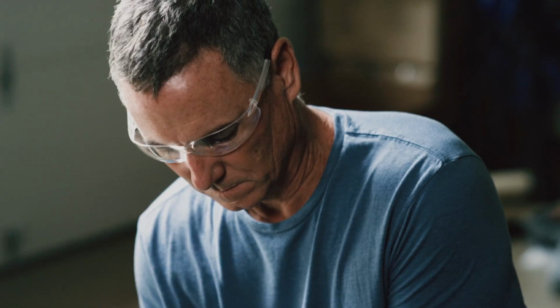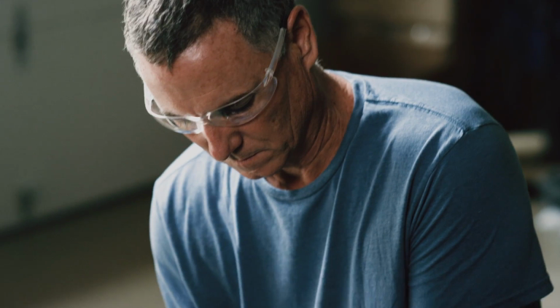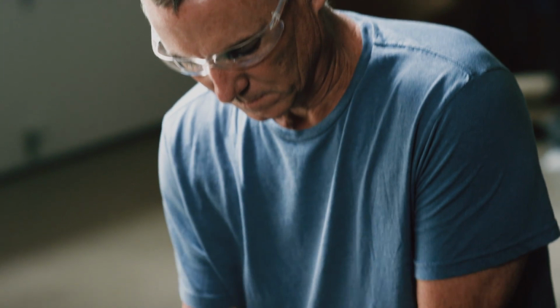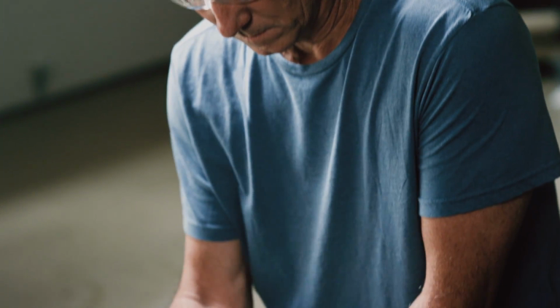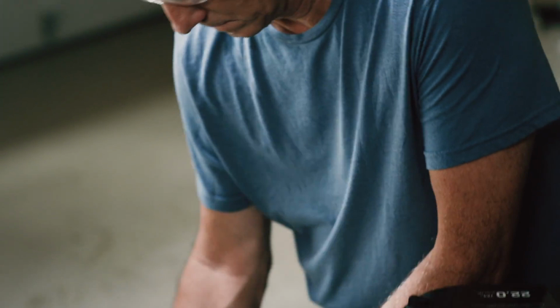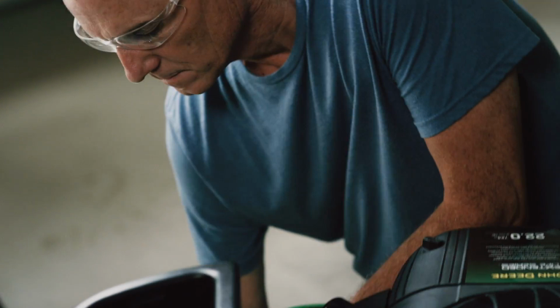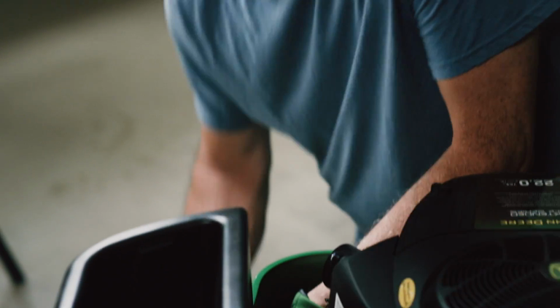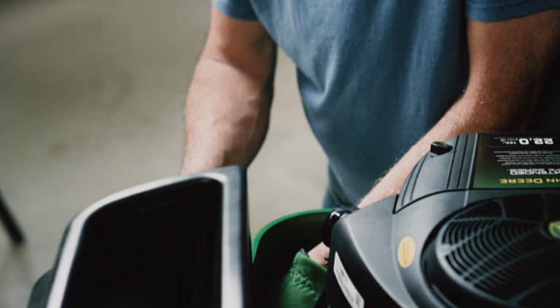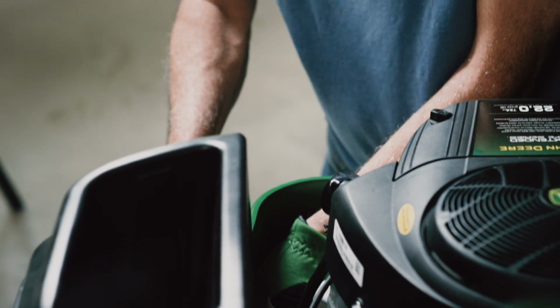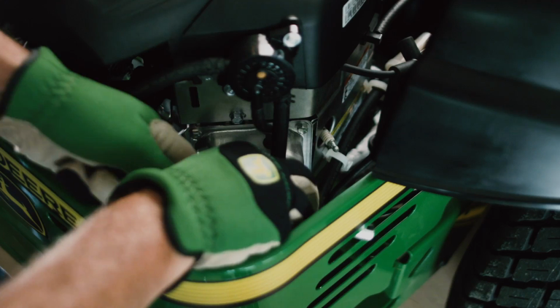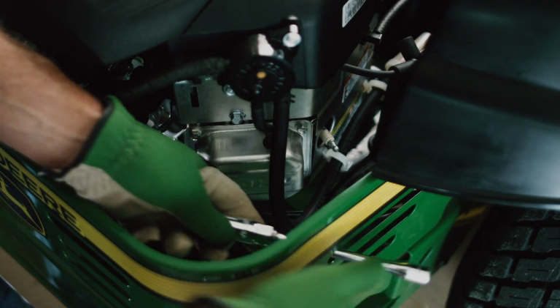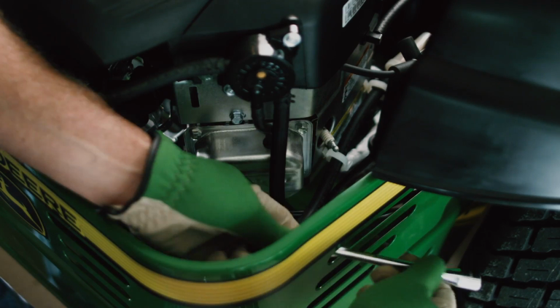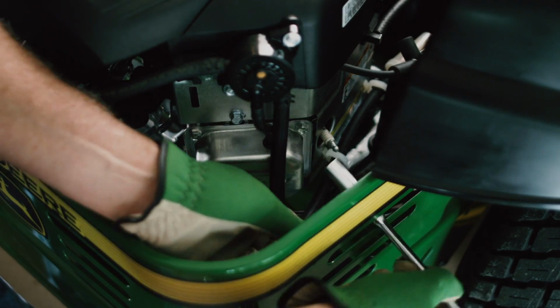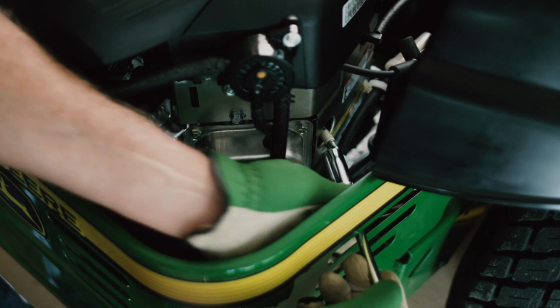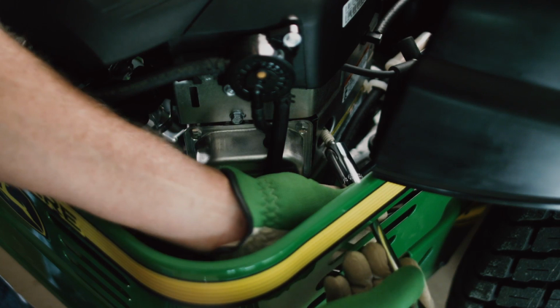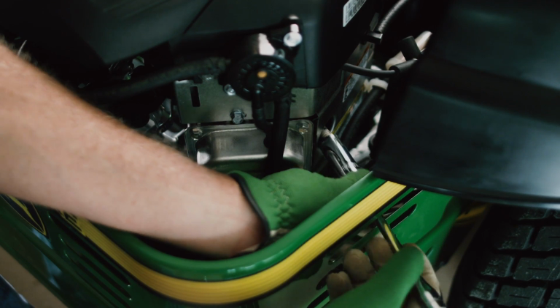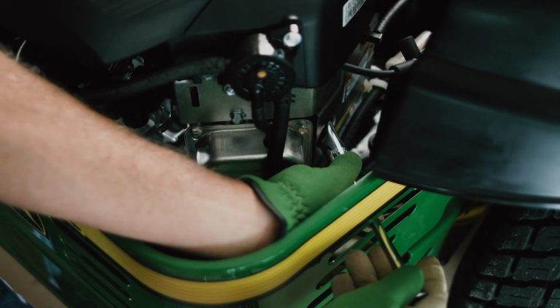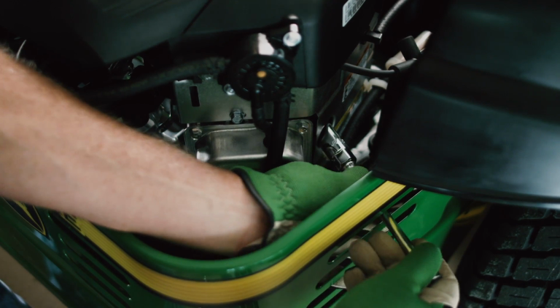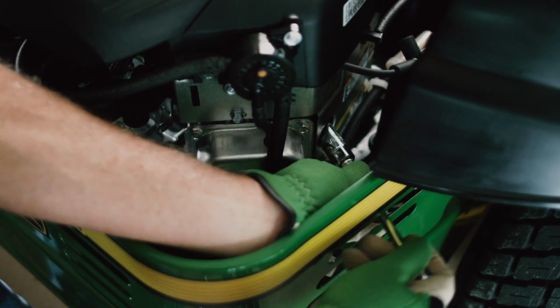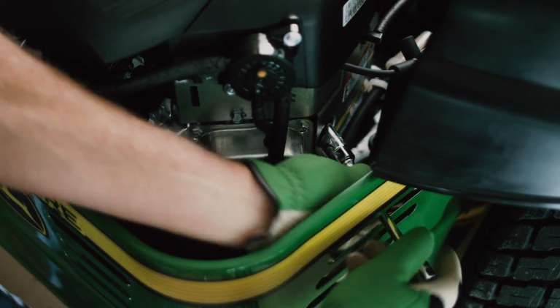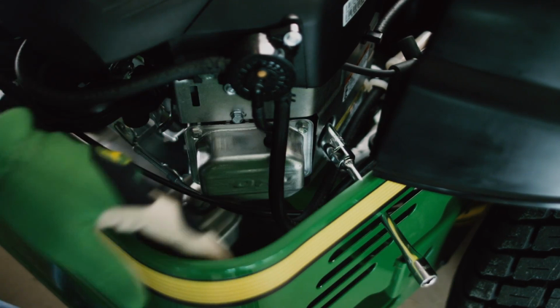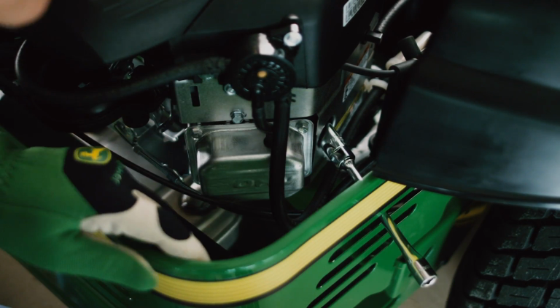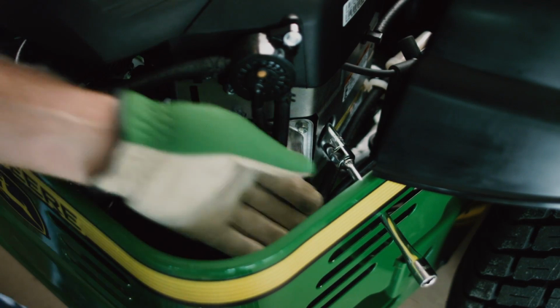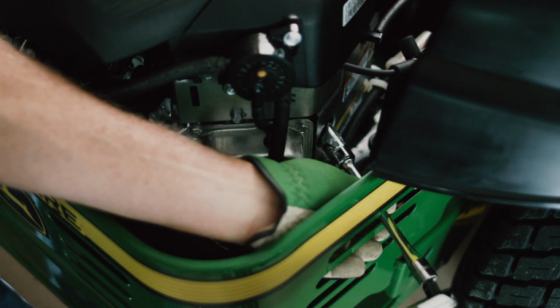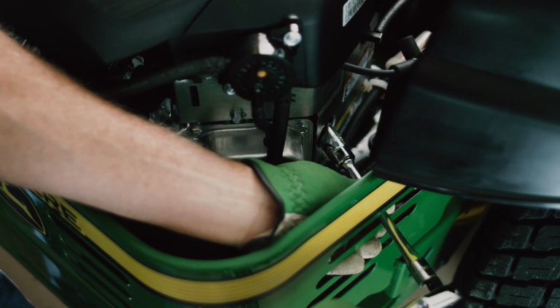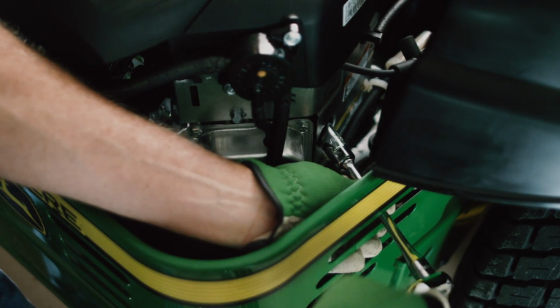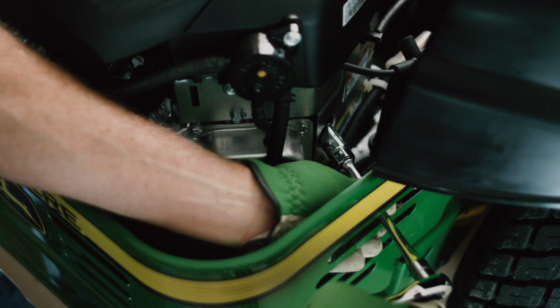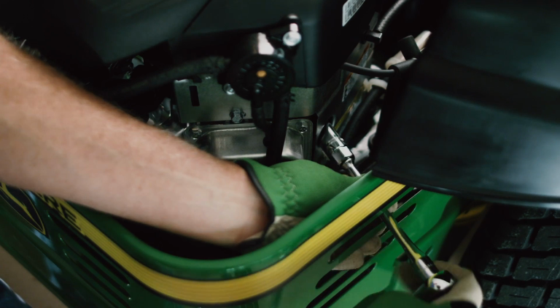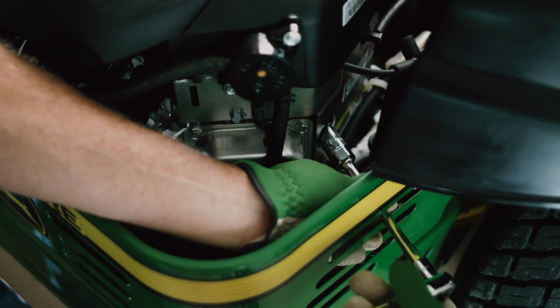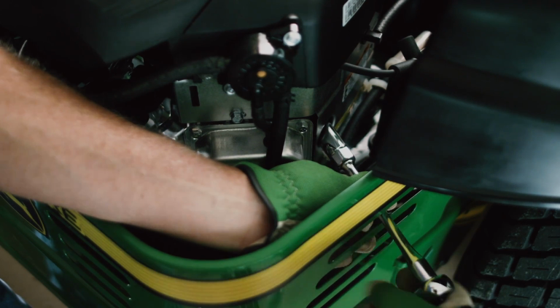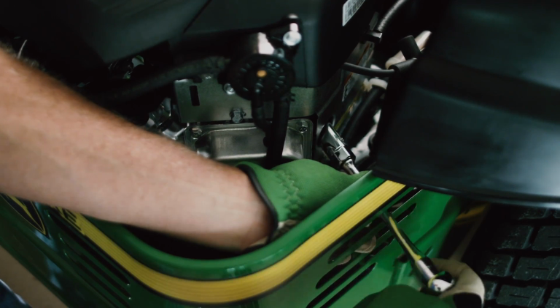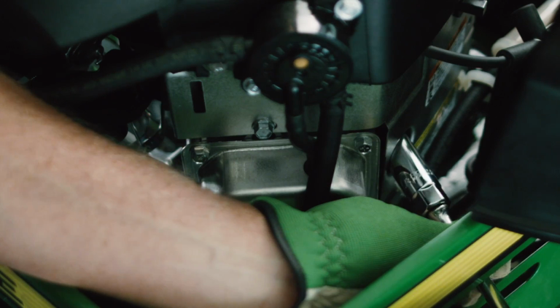If your mower has a V-twin engine, there will be two spark plugs. First, remove the spark plug wires, then use the spark plug socket and turn the plug counter-clockwise to loosen and remove the spark plug.